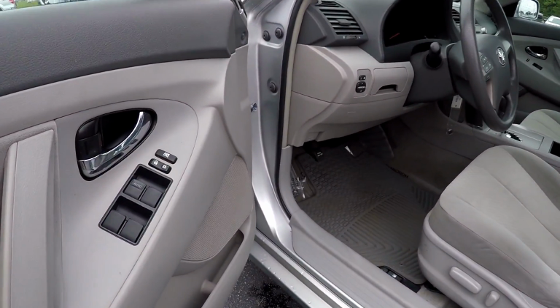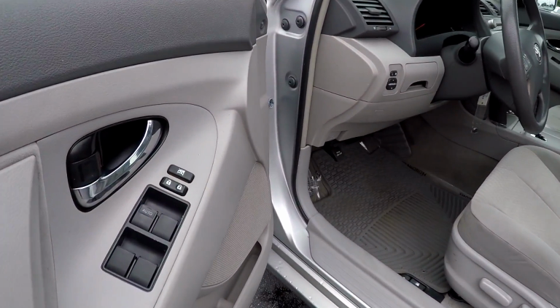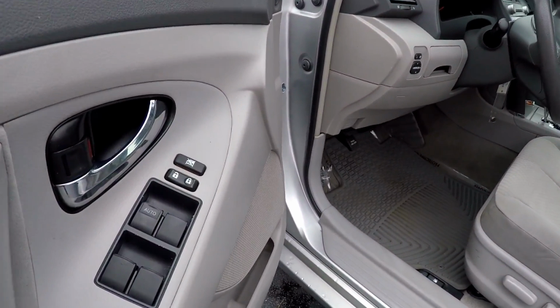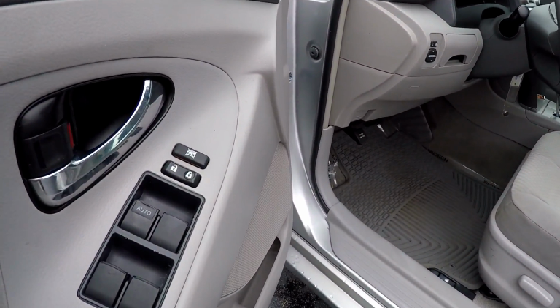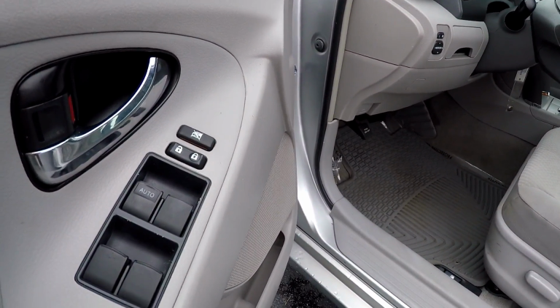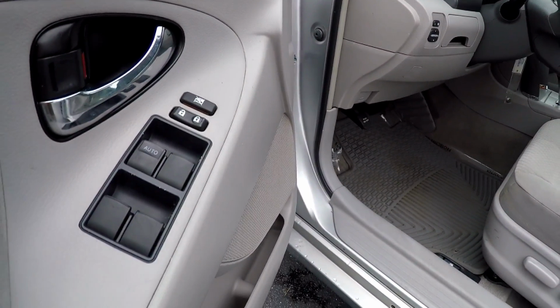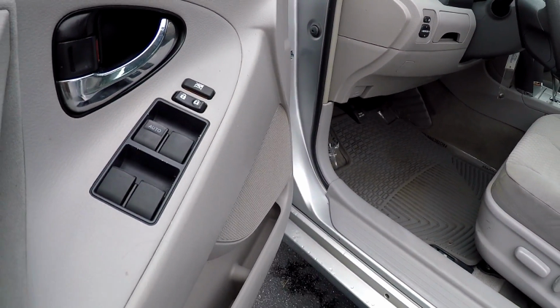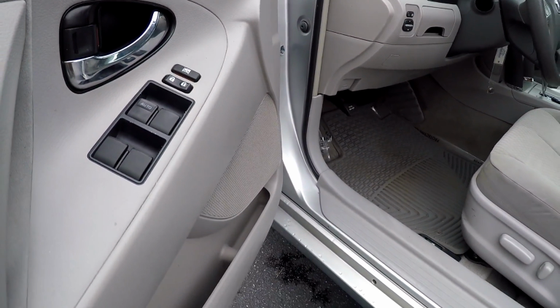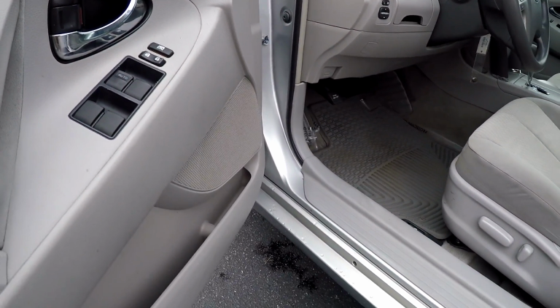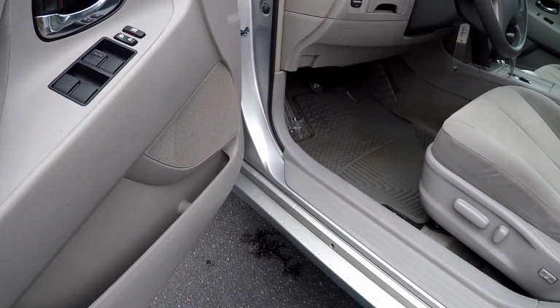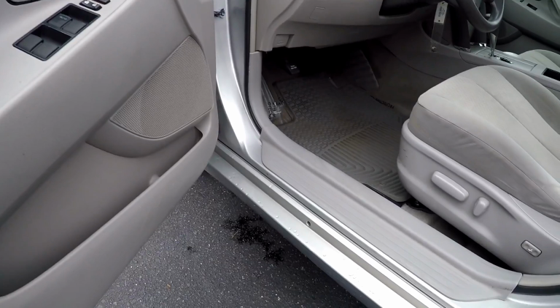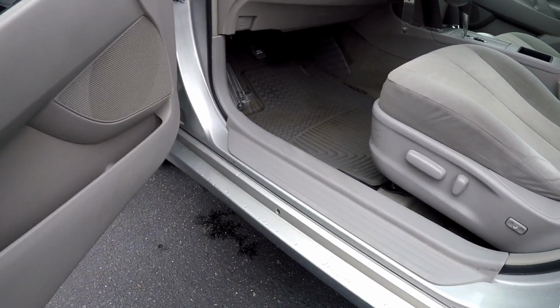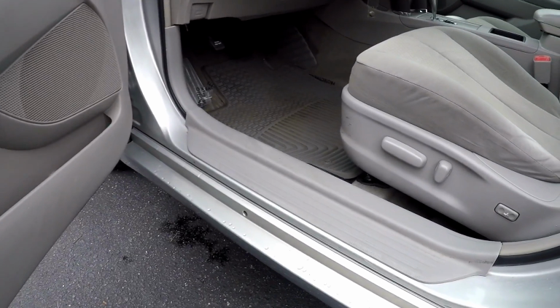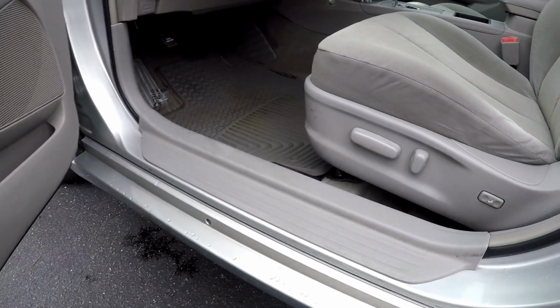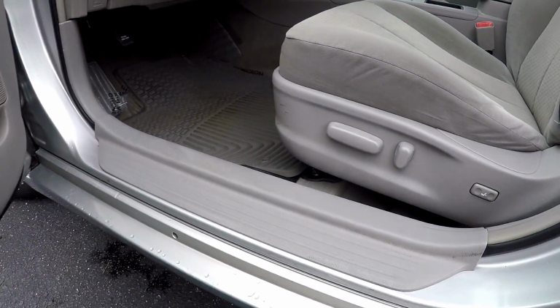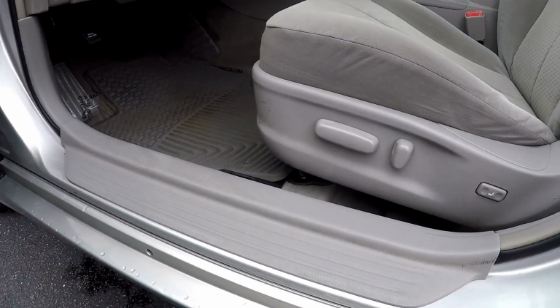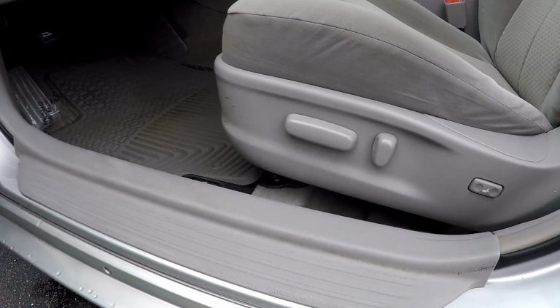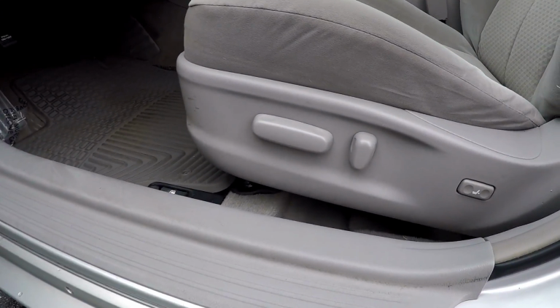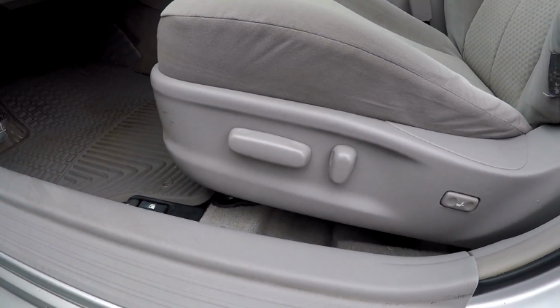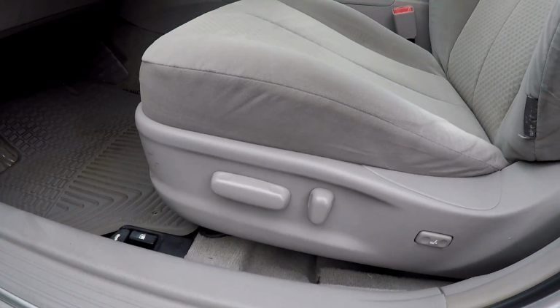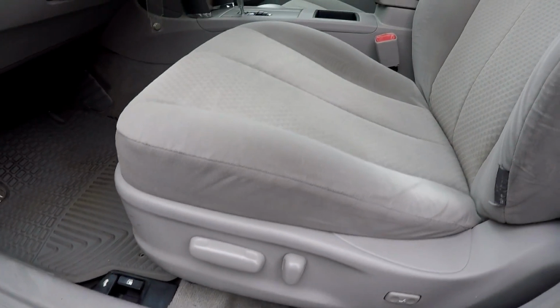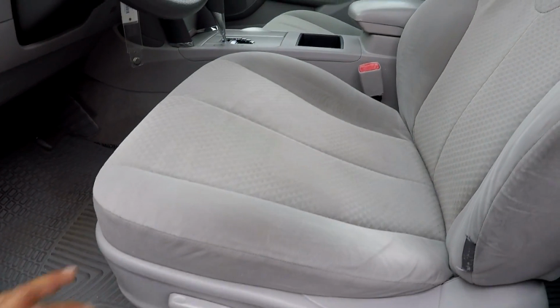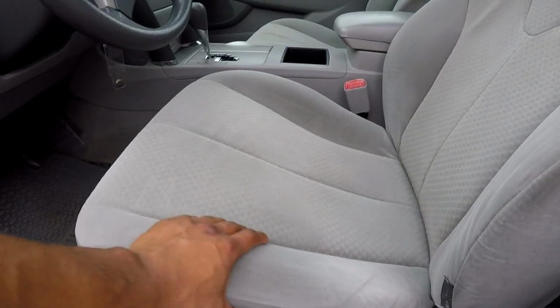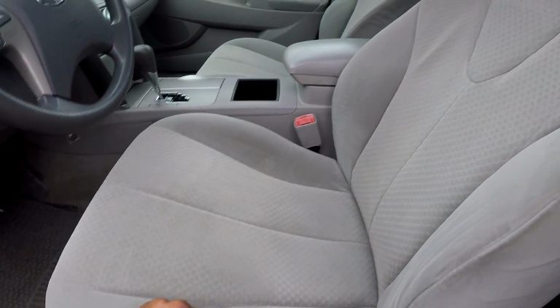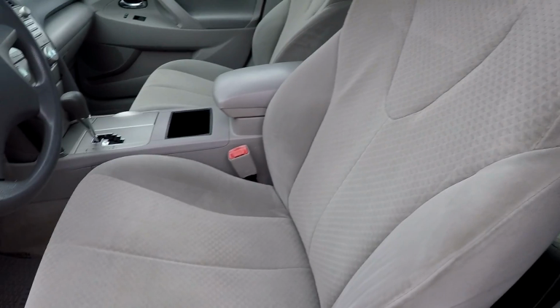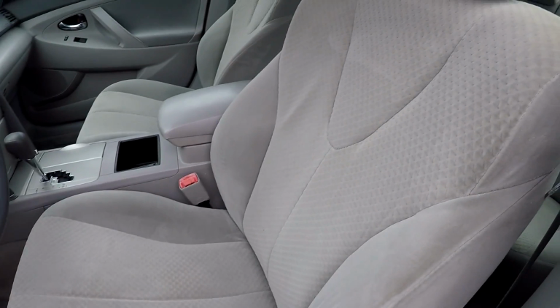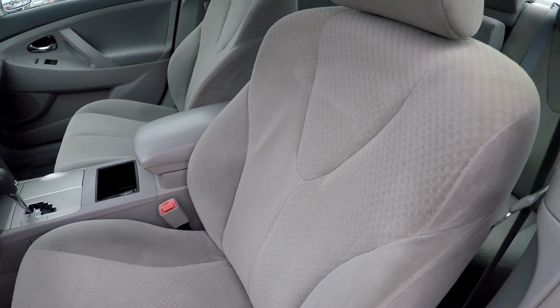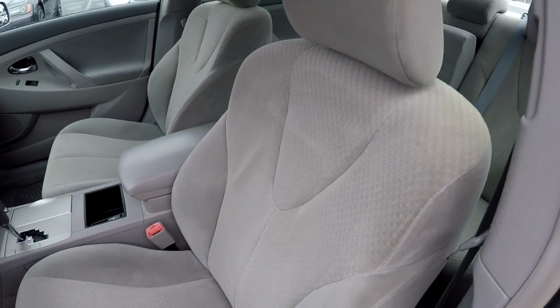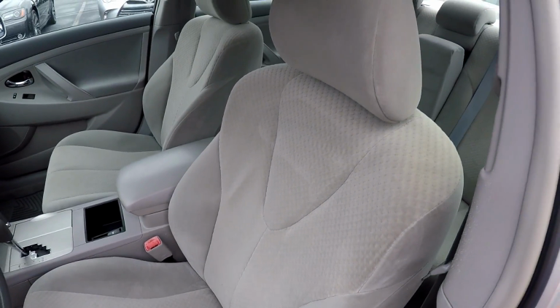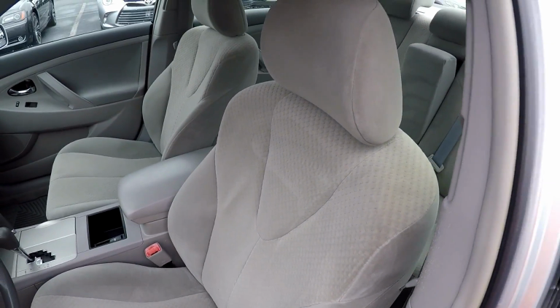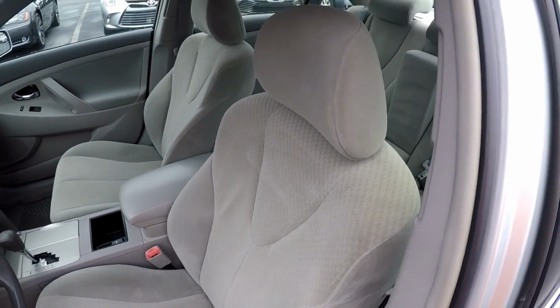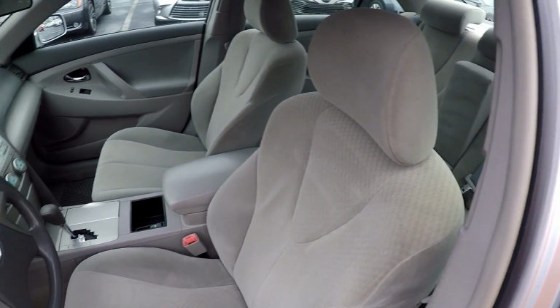Starting off by showing you that you are going to have fully powered locks and windows. Looking down at your seats, you are also going to have fully powered seats with soft suede gray seats.